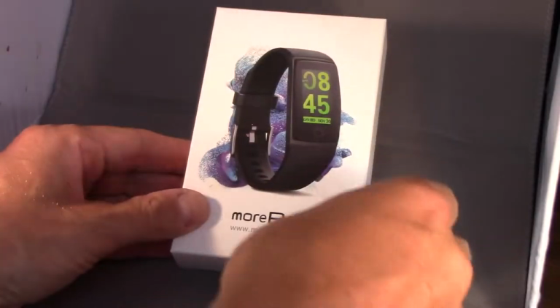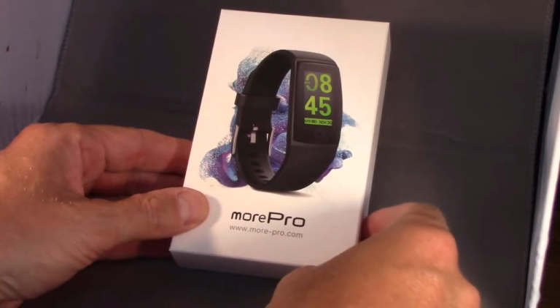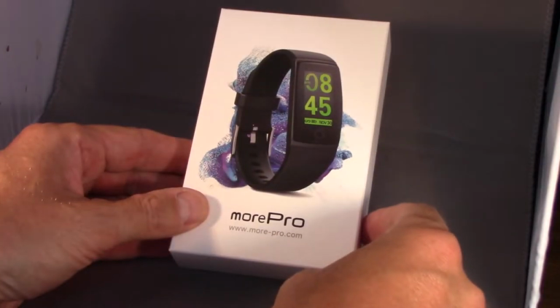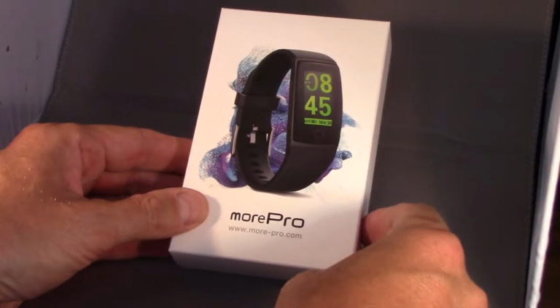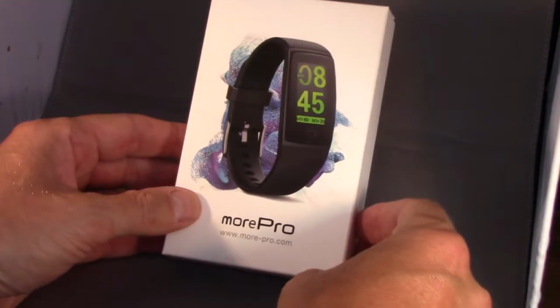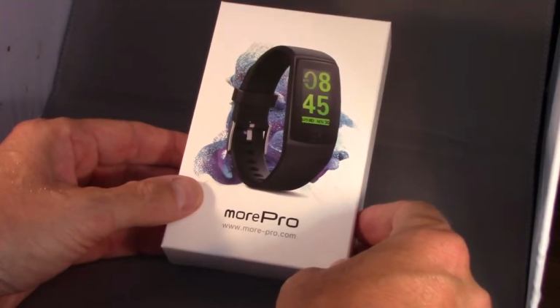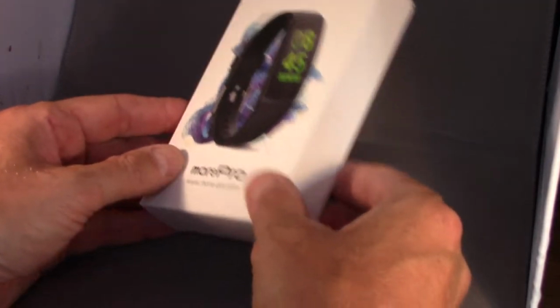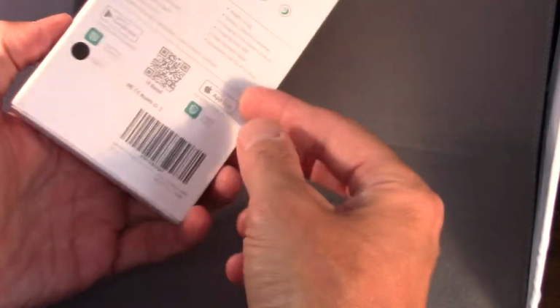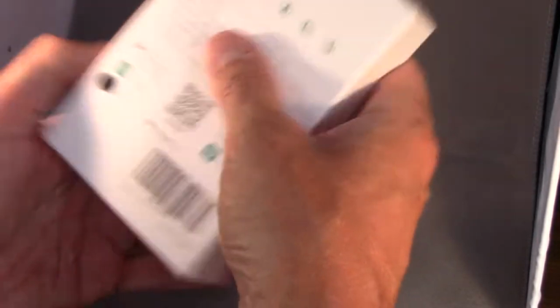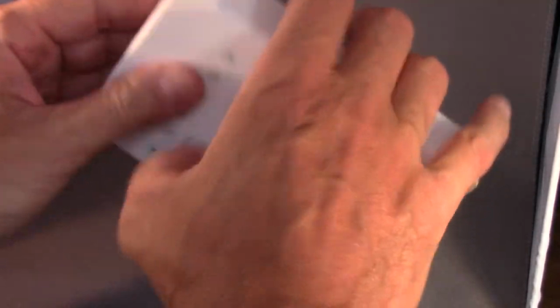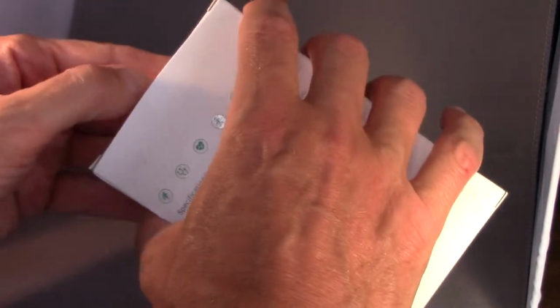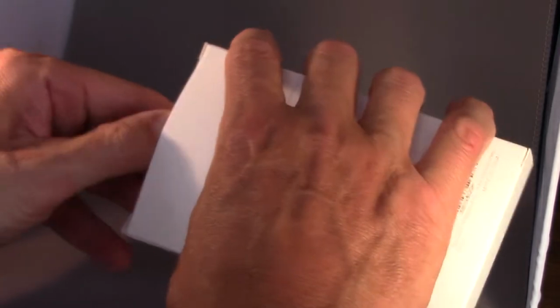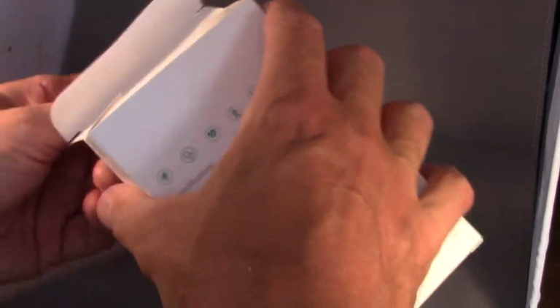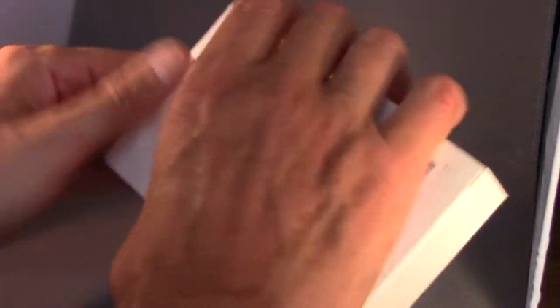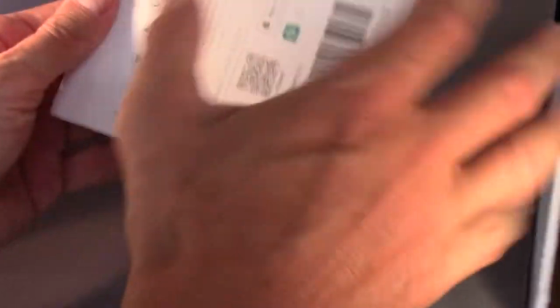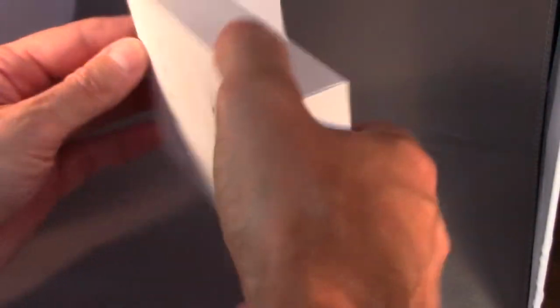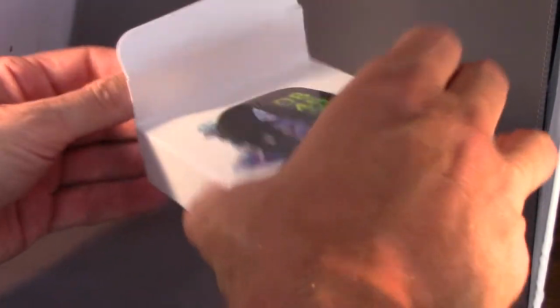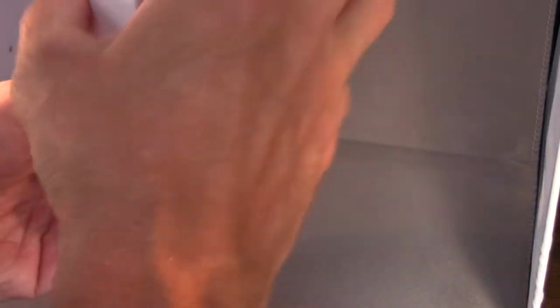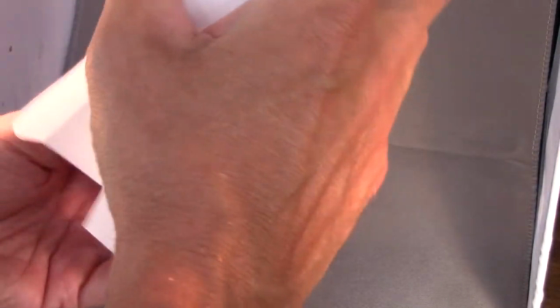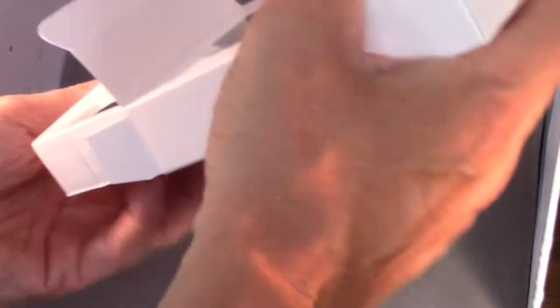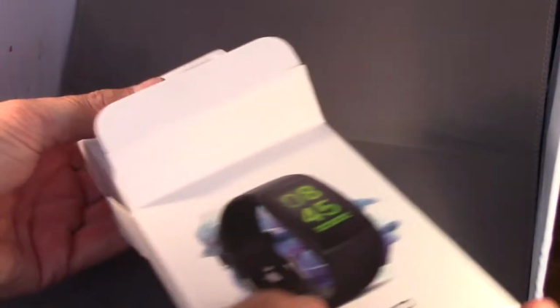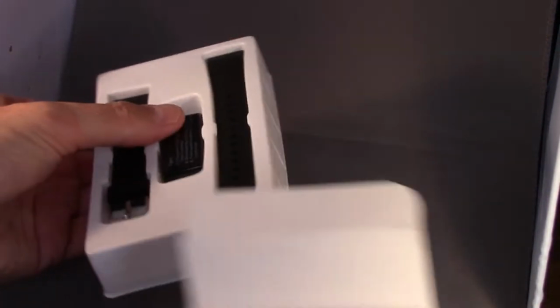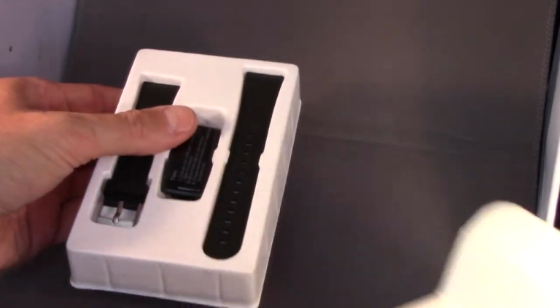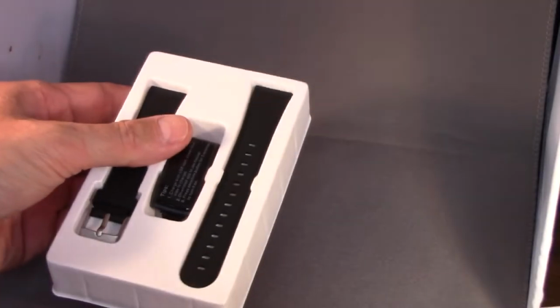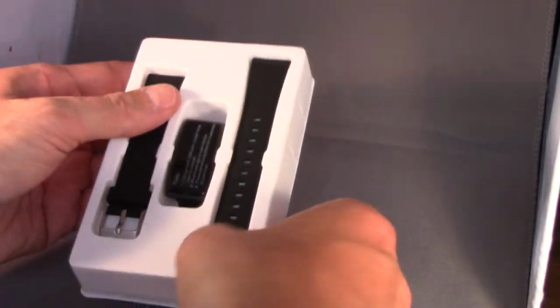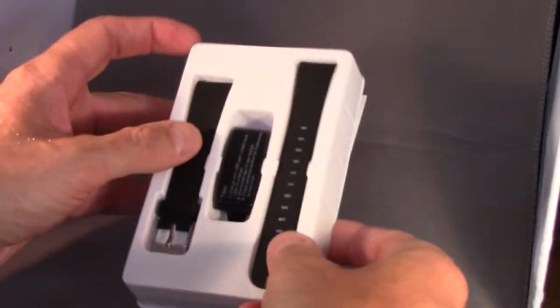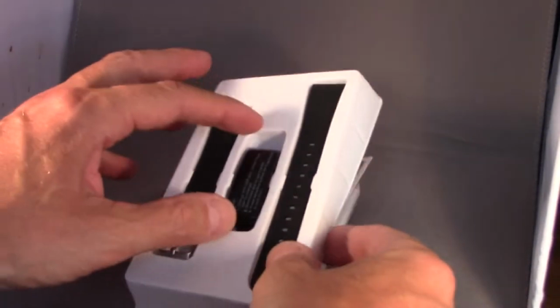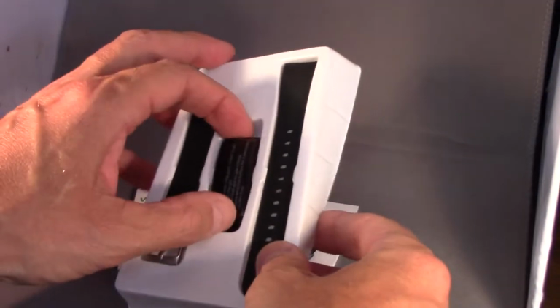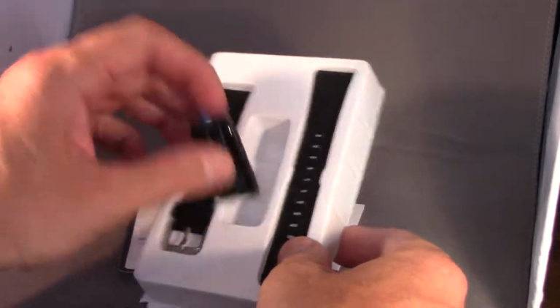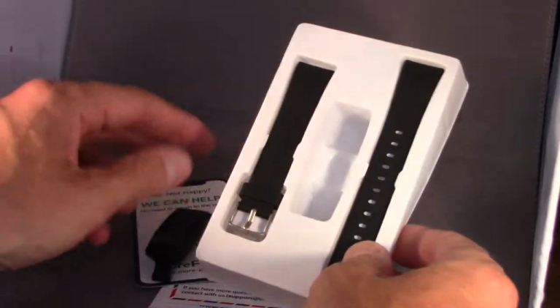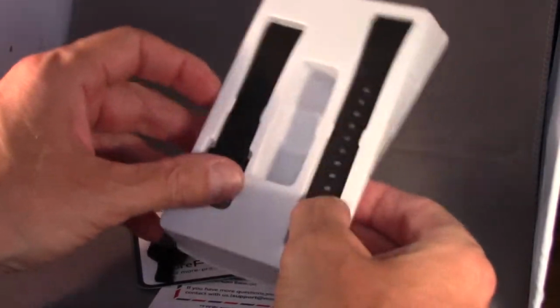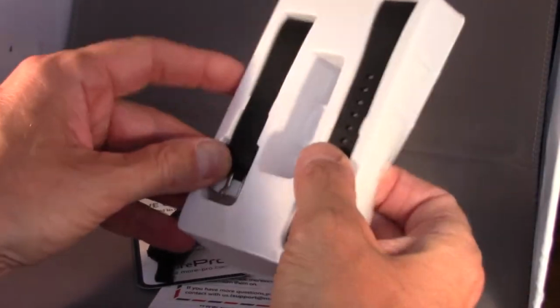I'm here today with a review of the MorePro Fitness Tracker. If you know anything at all about my fitness tracker reviews, you're going to know I'm going to unbox this quickly to show you what's in the box and then go charge it up and wear it for a few days and then come back with a review.